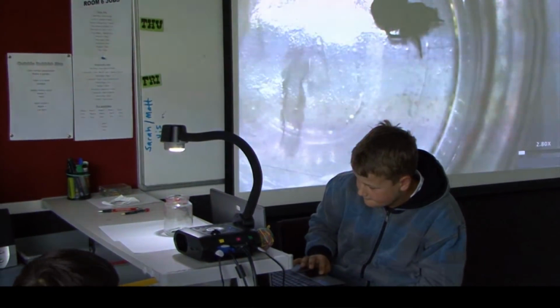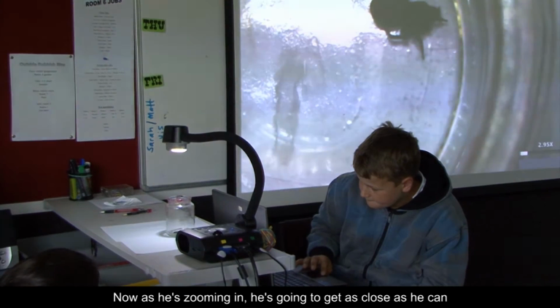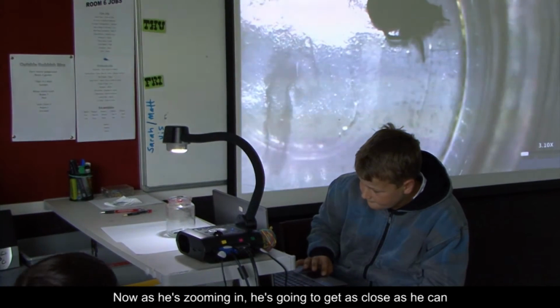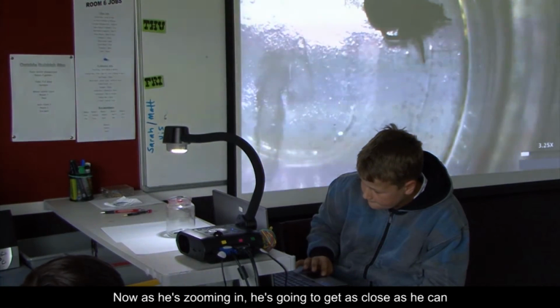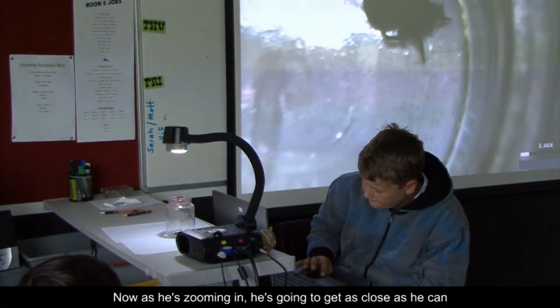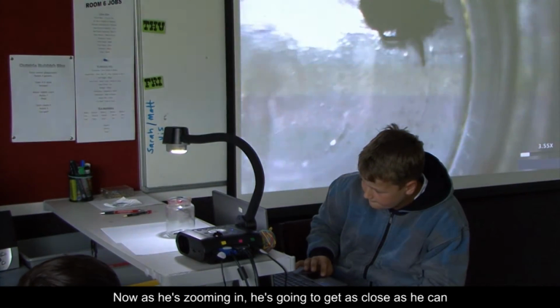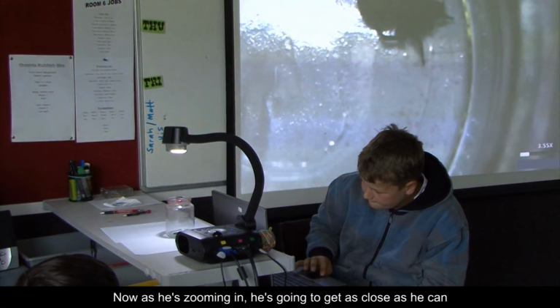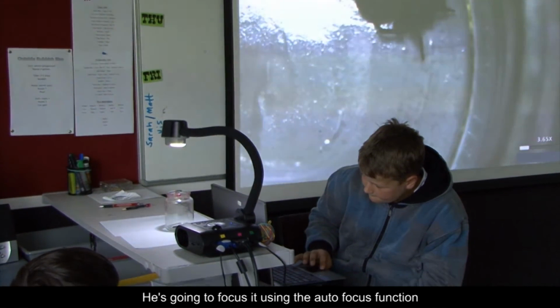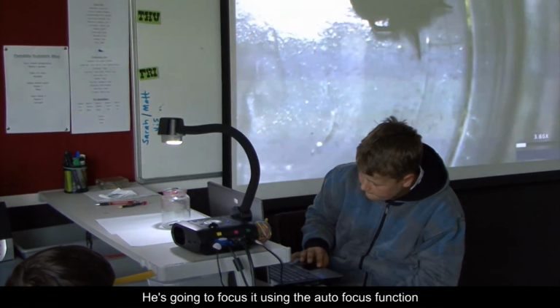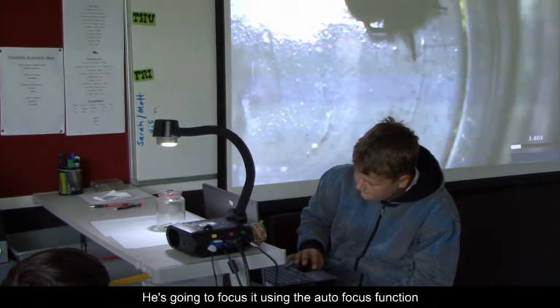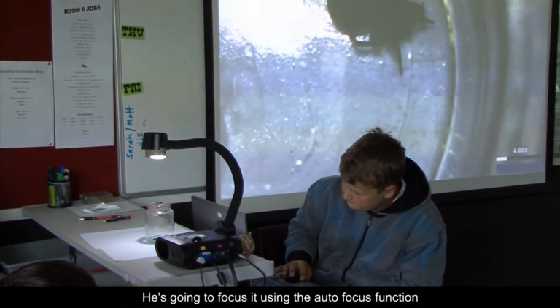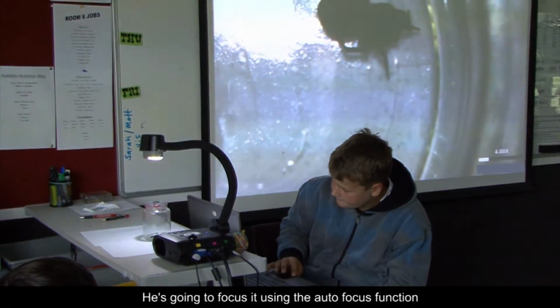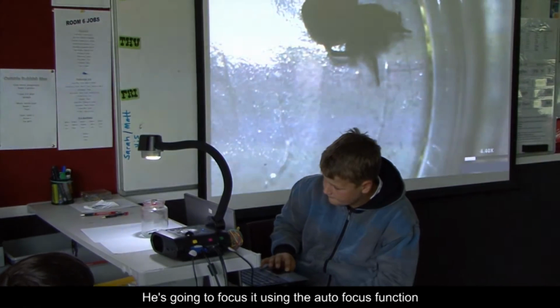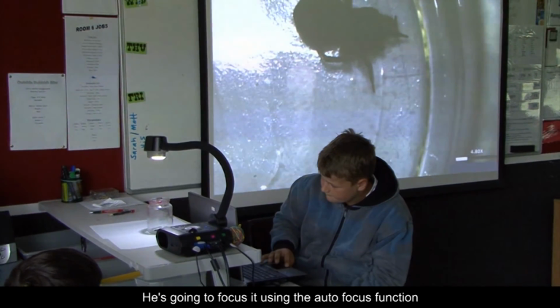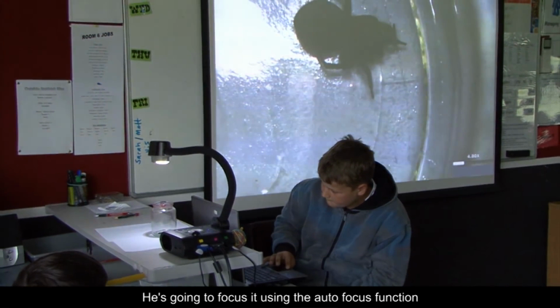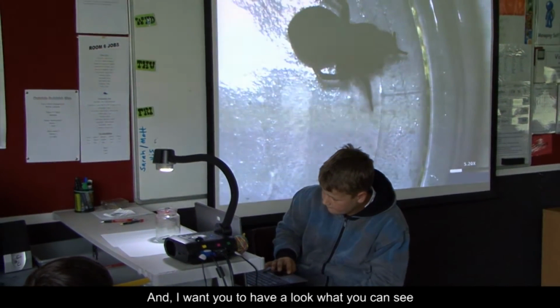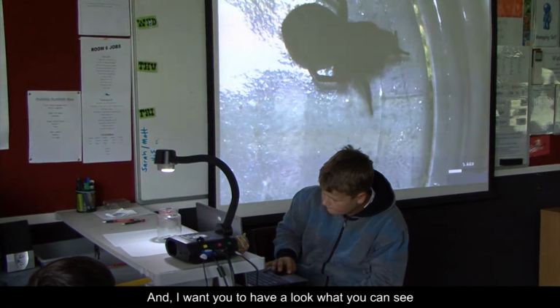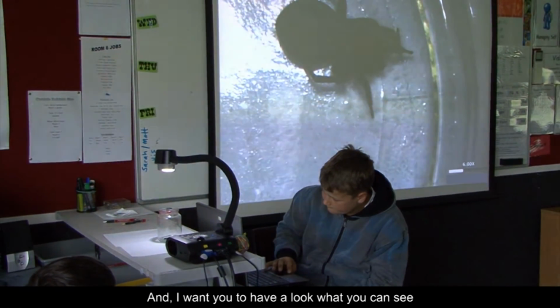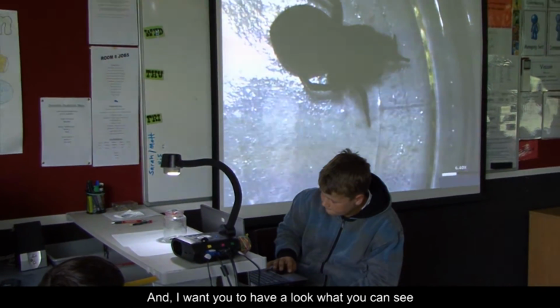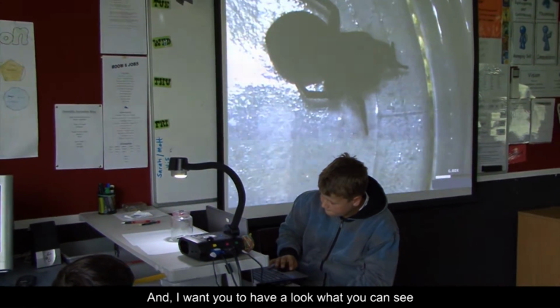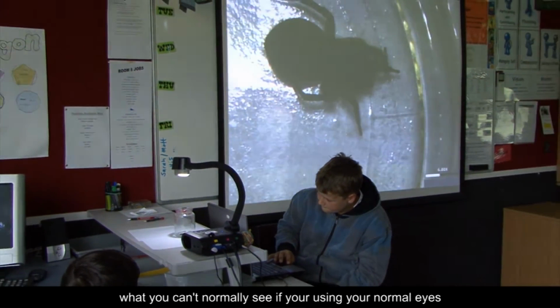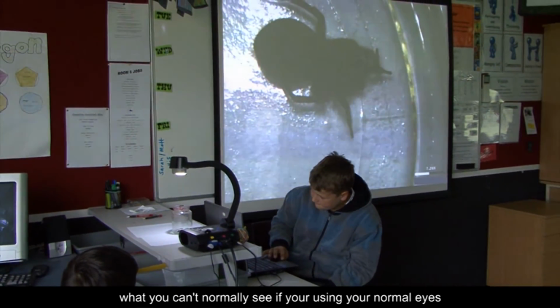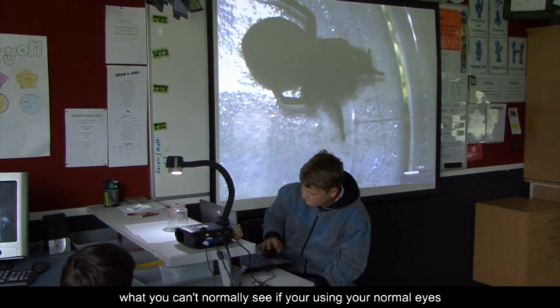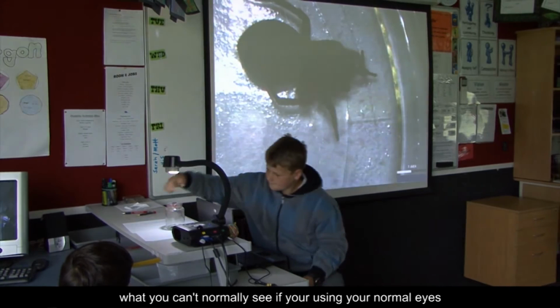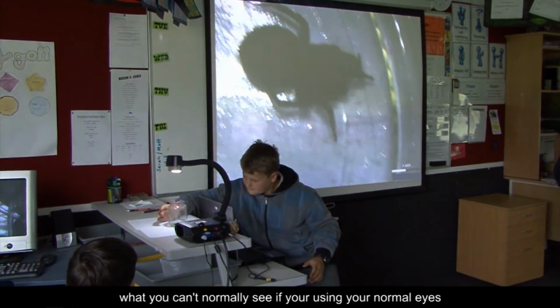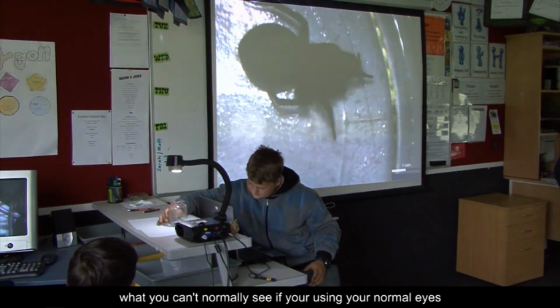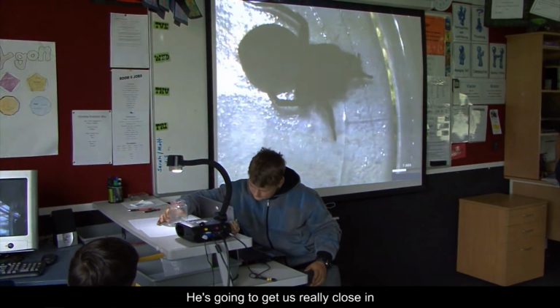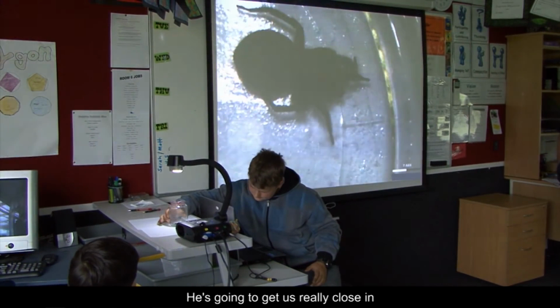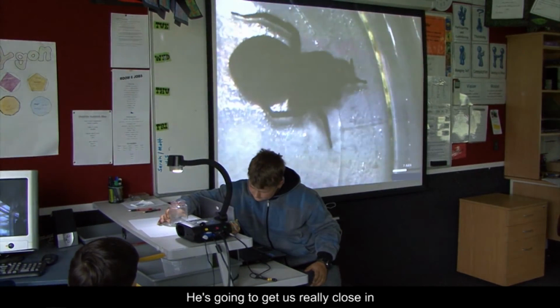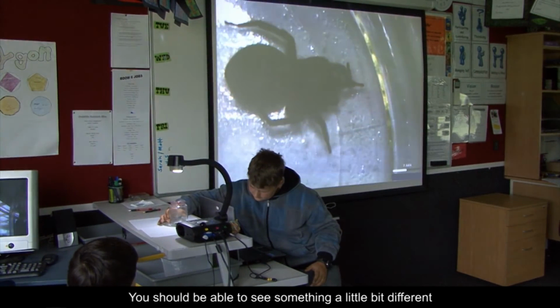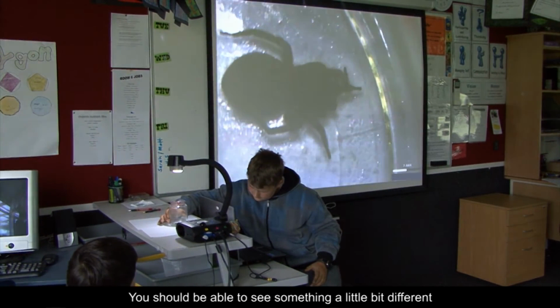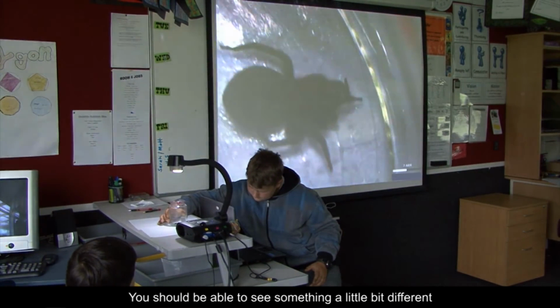As he's zooming in, he's going to get as close as he can and focus it using the autofocus function. I want you to have a look at what you can see that you can't normally see with your normal eyes — he's going to get really close in, you should be able to see something a little bit different.